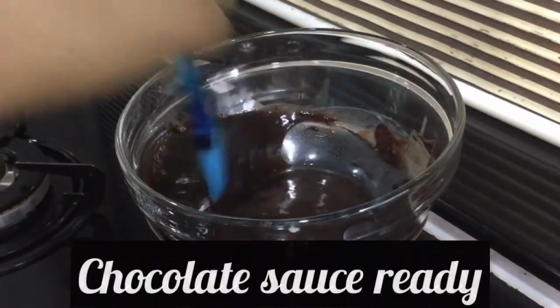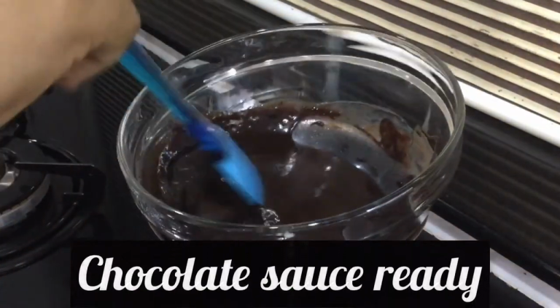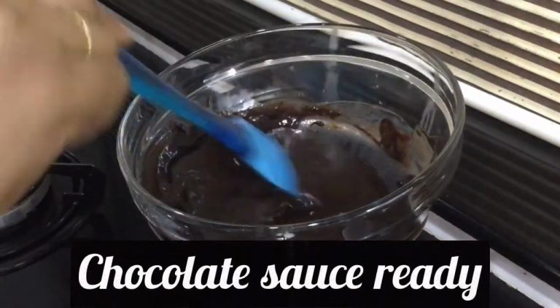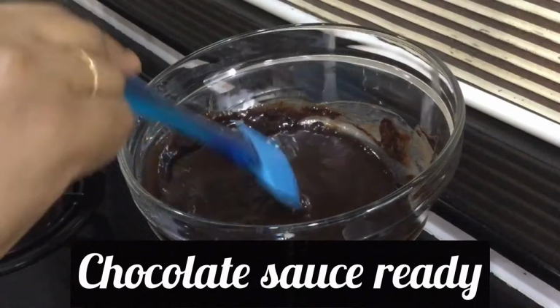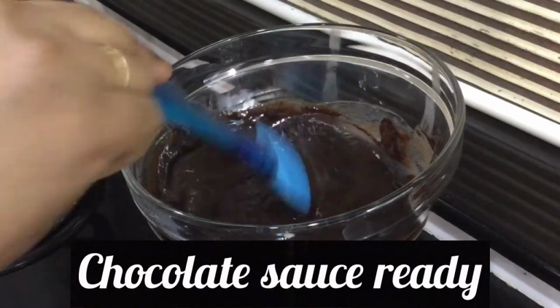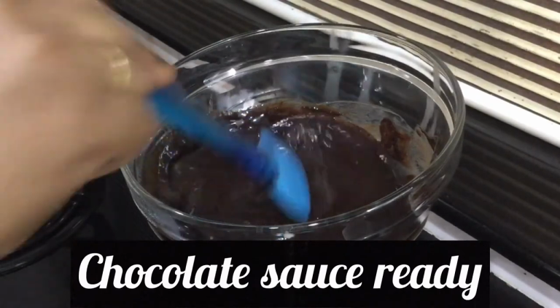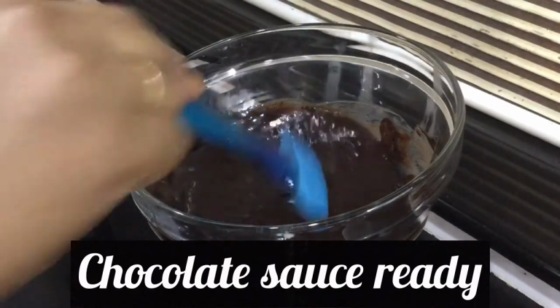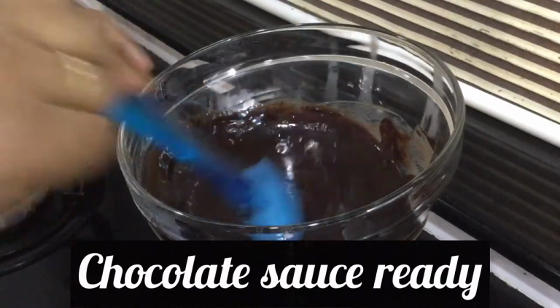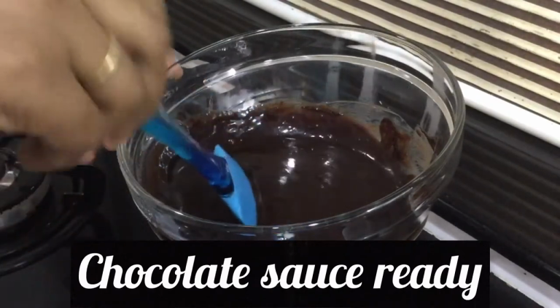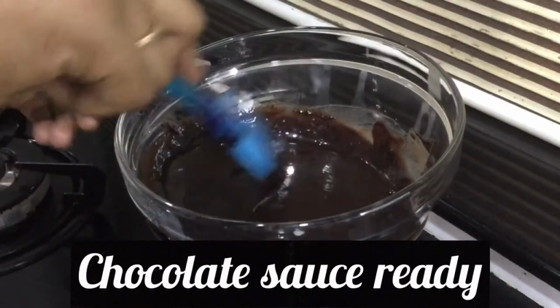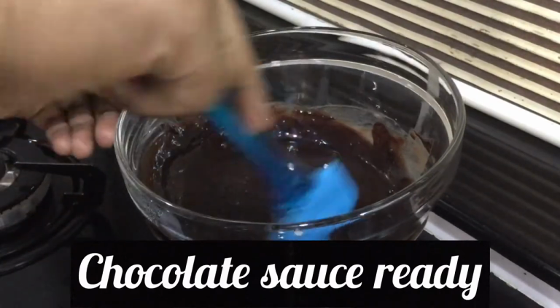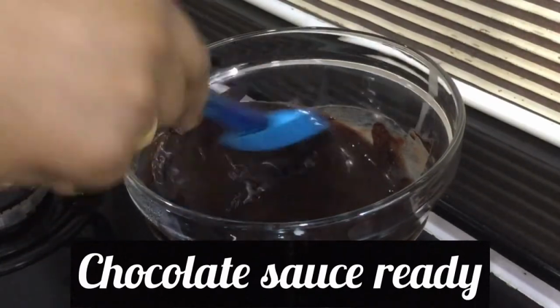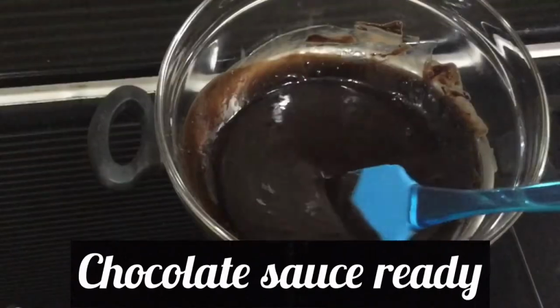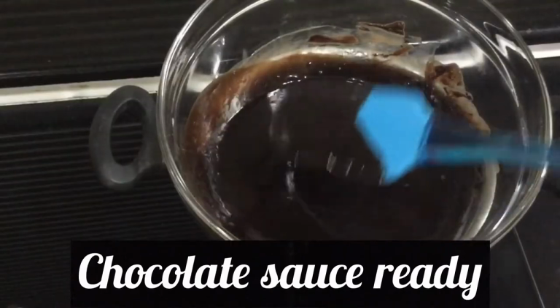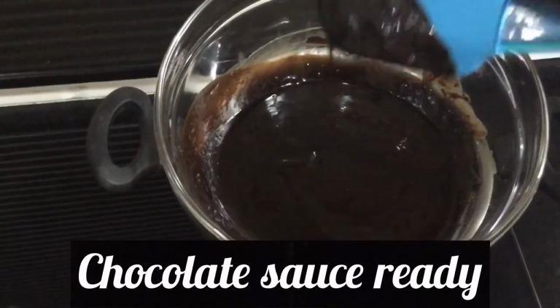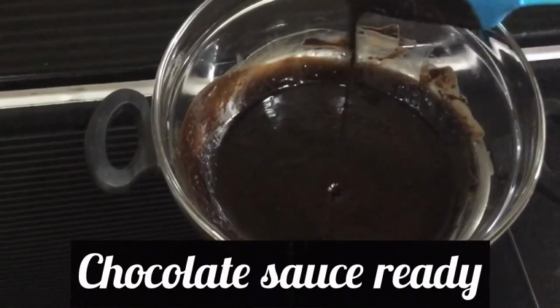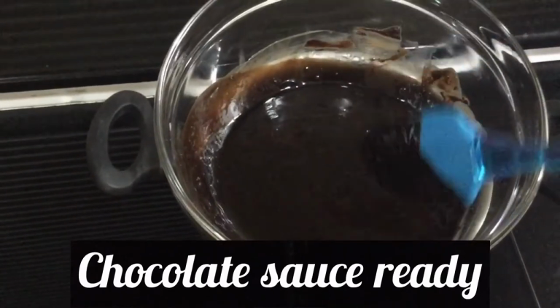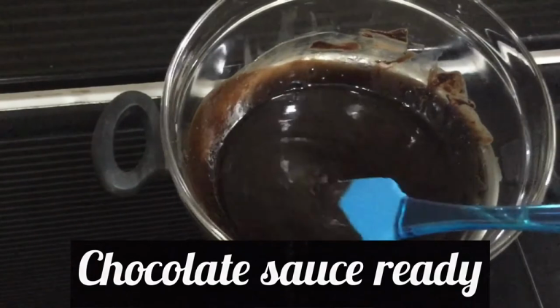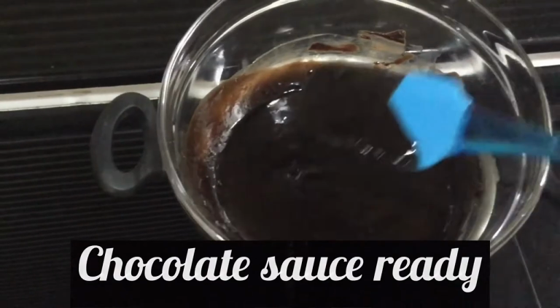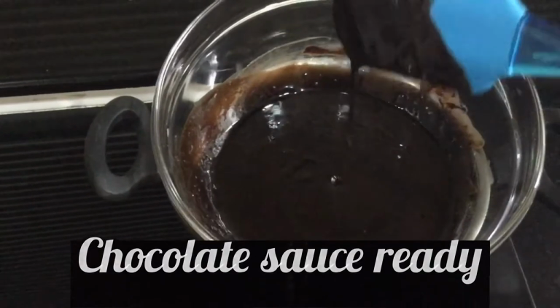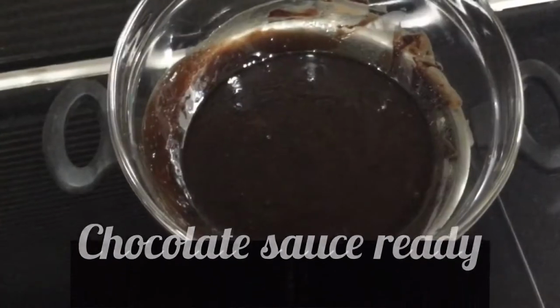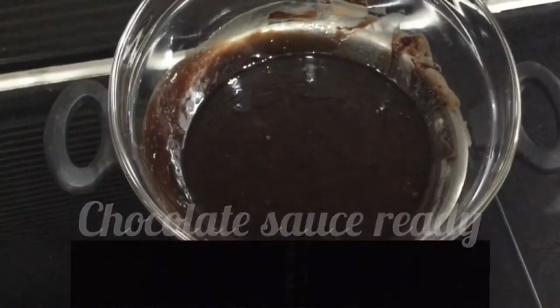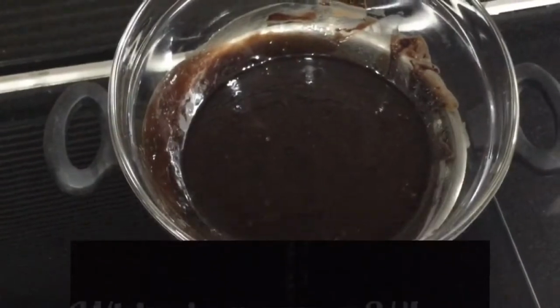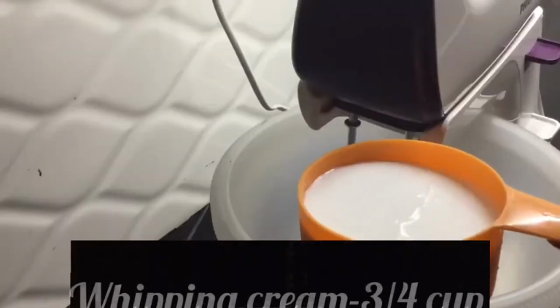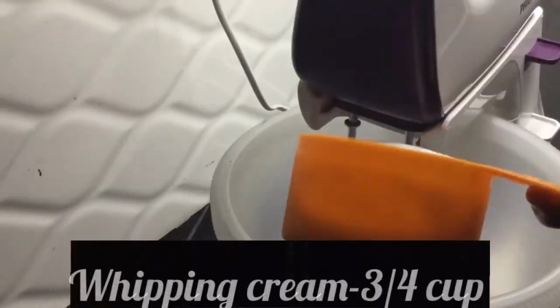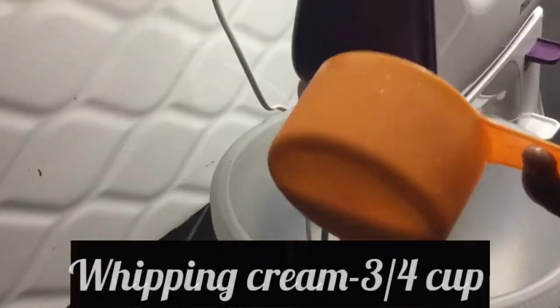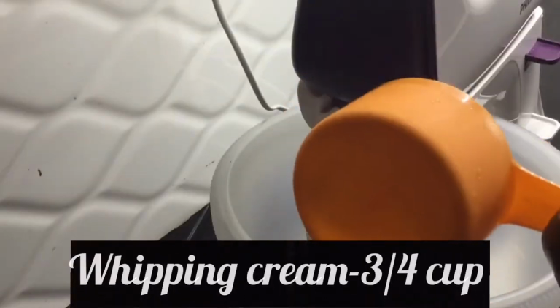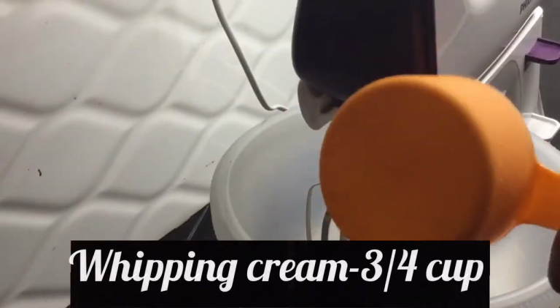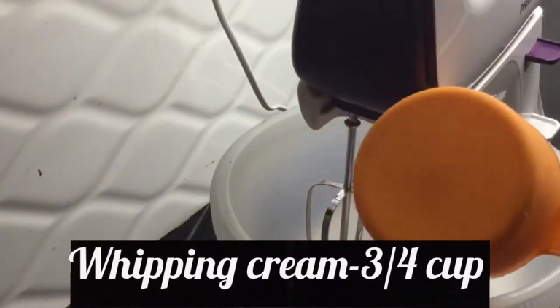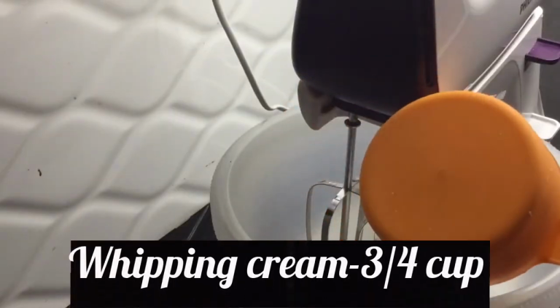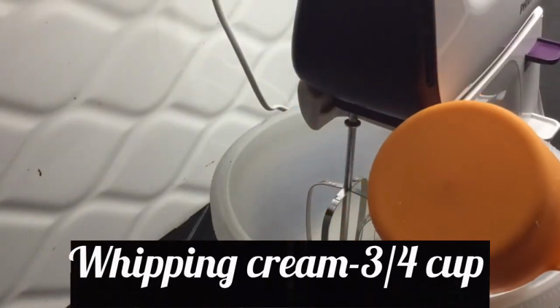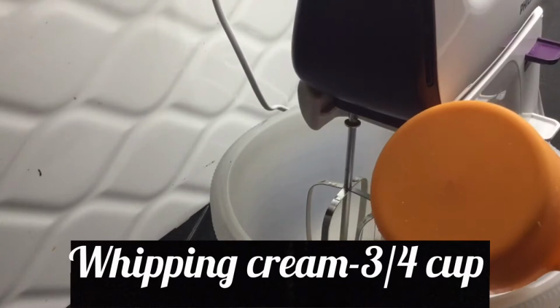I will add the chocolate sauce. I will add the whipping cream — 3 cups of whipping cream.